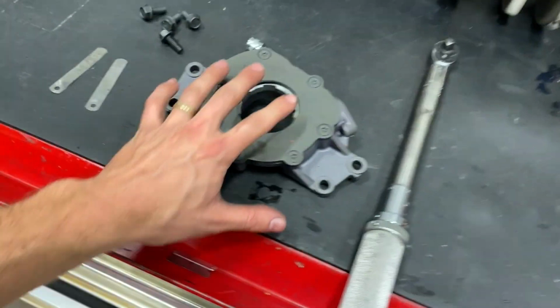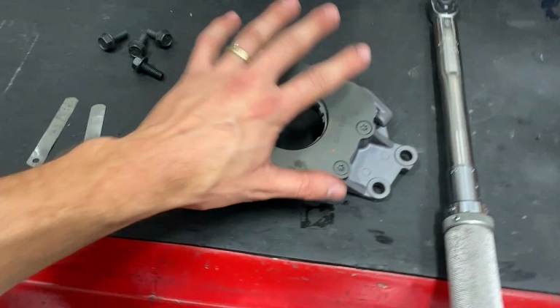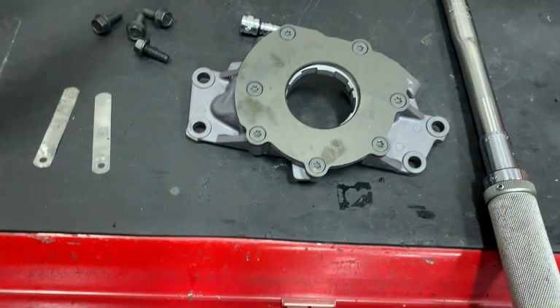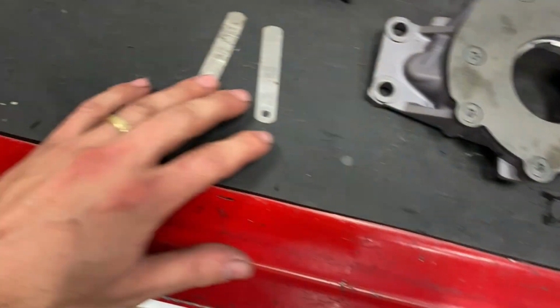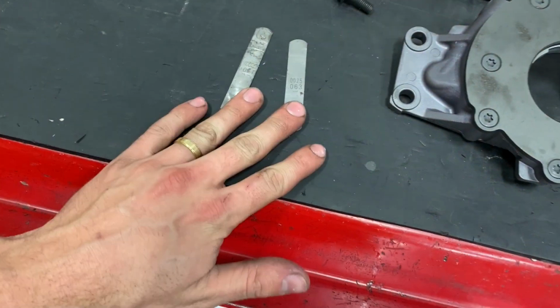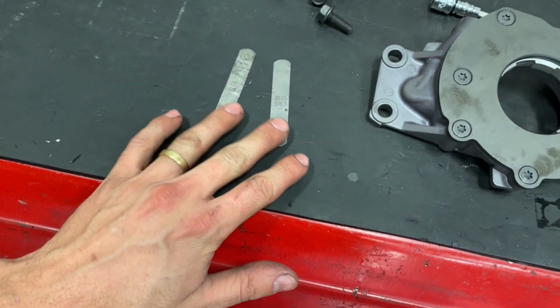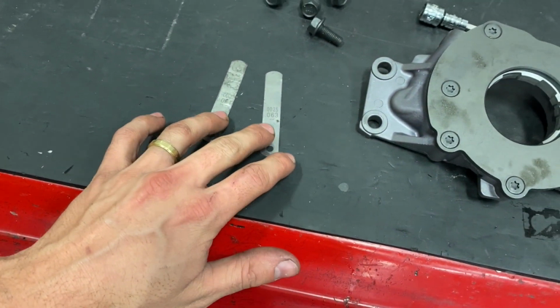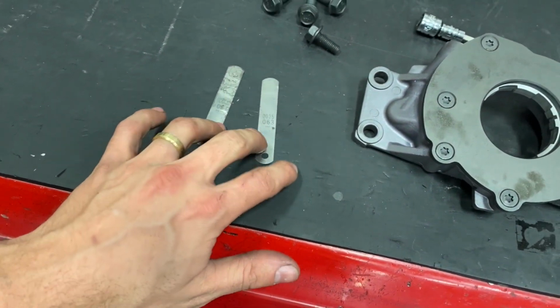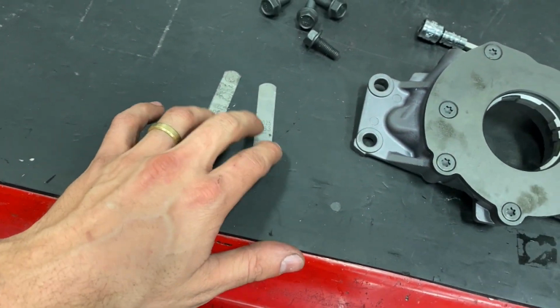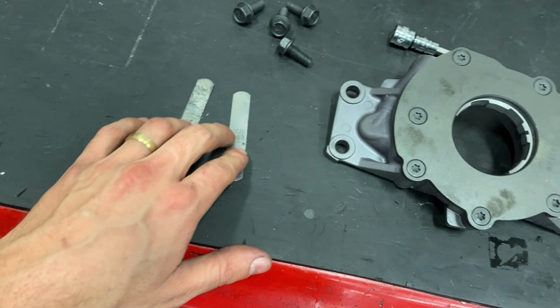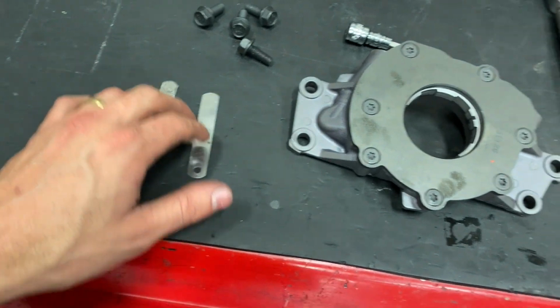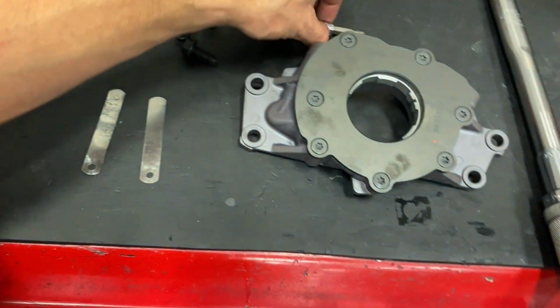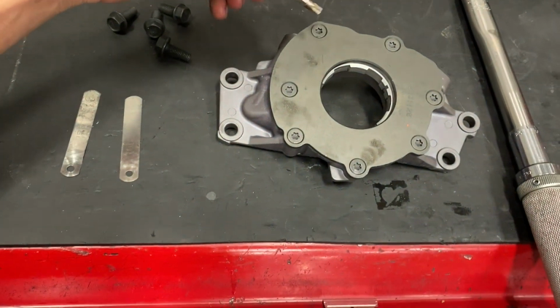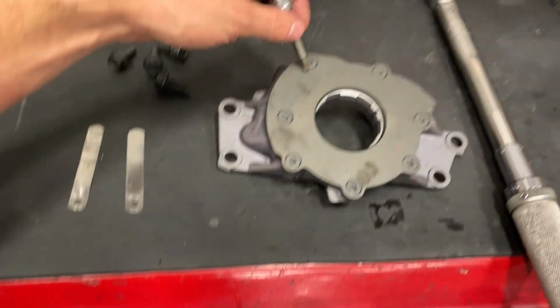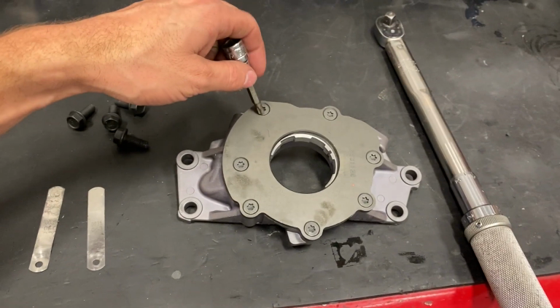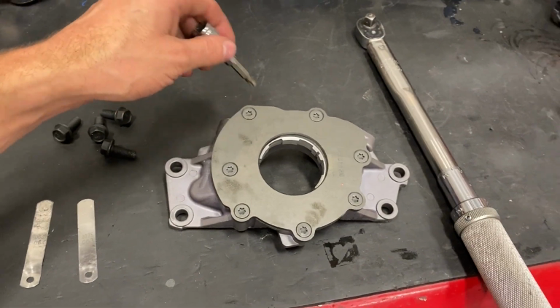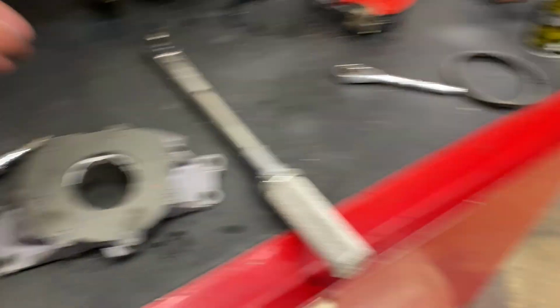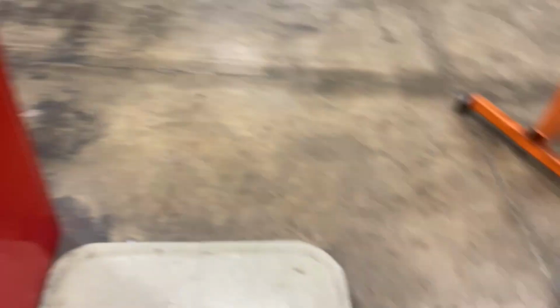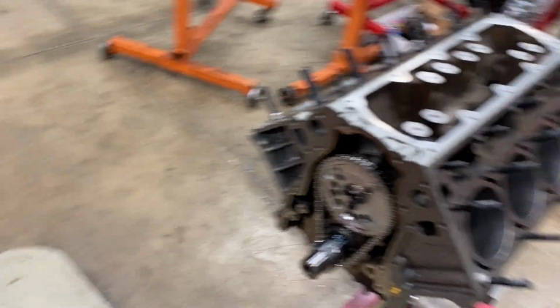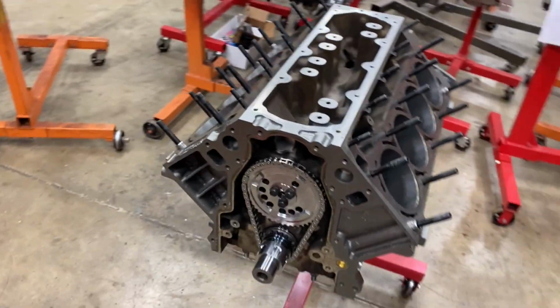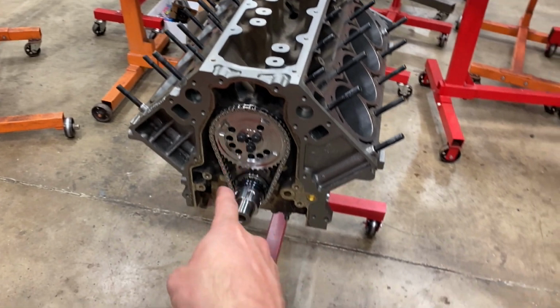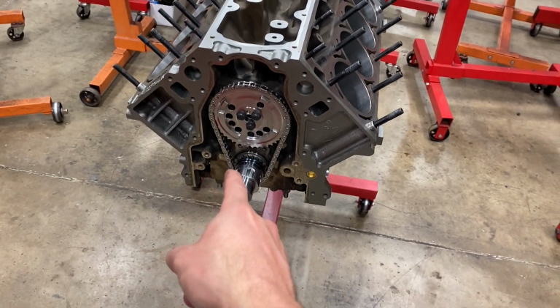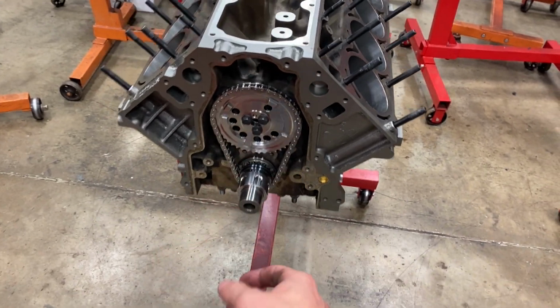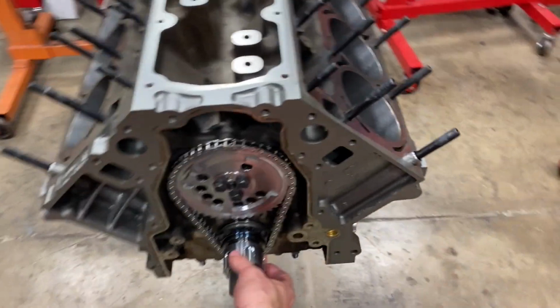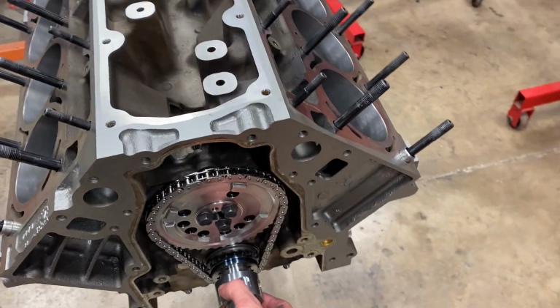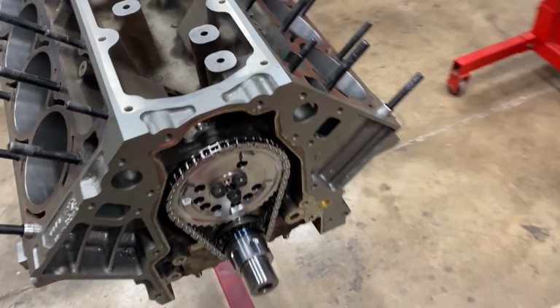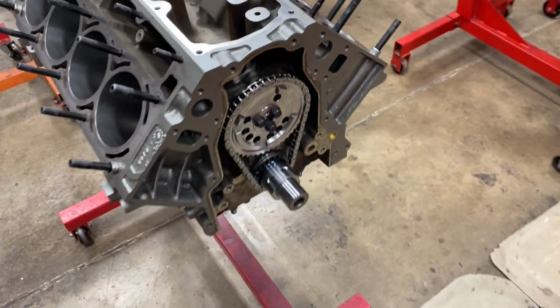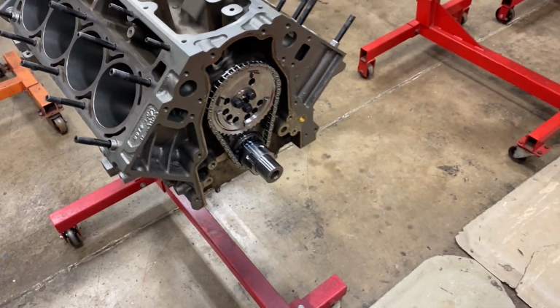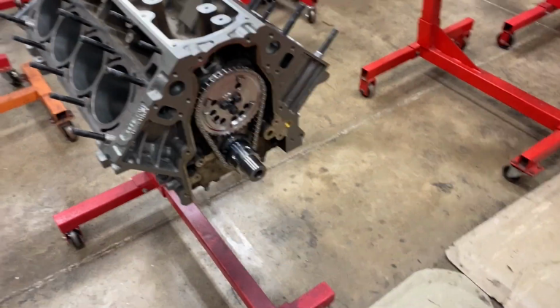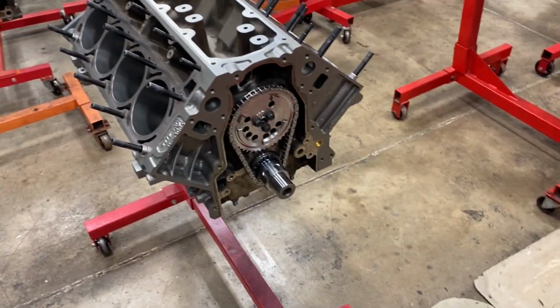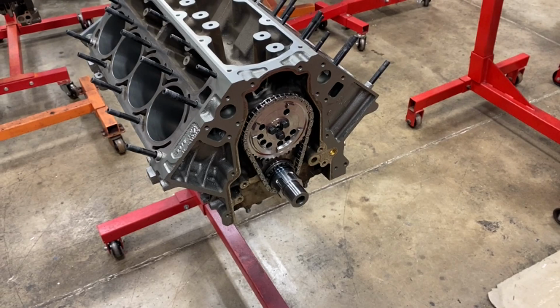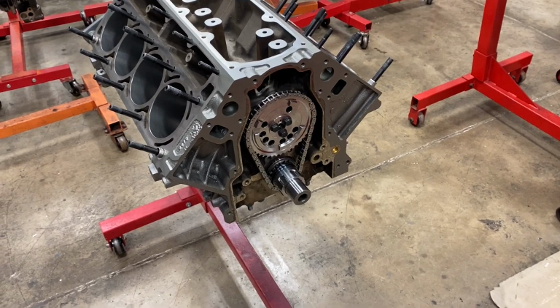All you need is the pump itself, two-thou or two-and-a-half-thou feeler gauges, and a little torque socket to take this cover off. I'm going to get the pump mounted on the oil pump drive and then I'll show you how to do this. It's super easy.